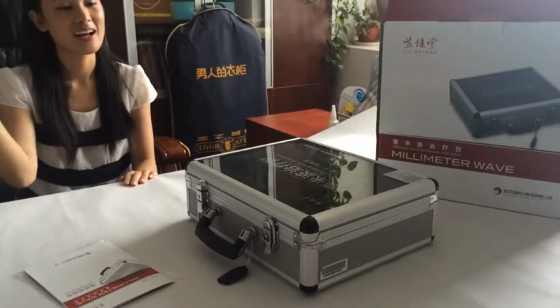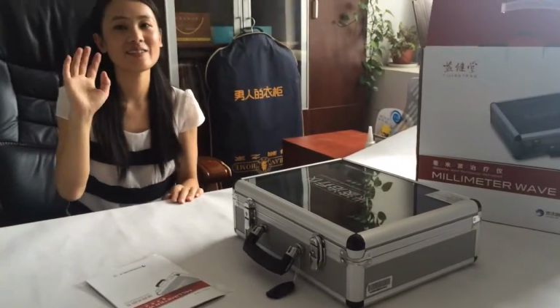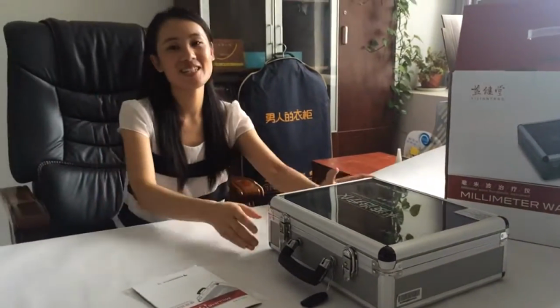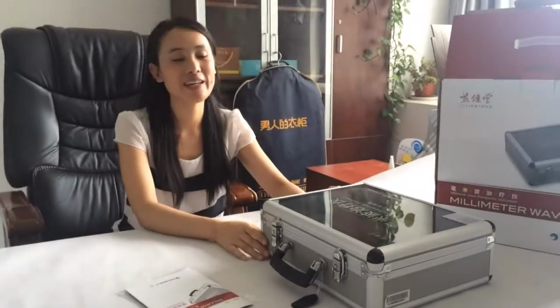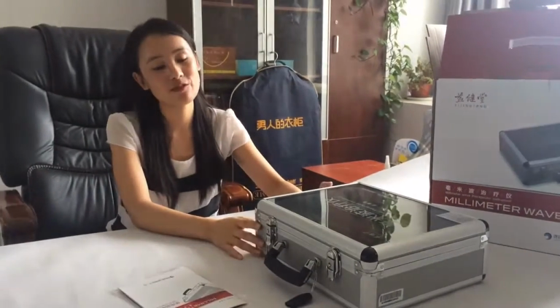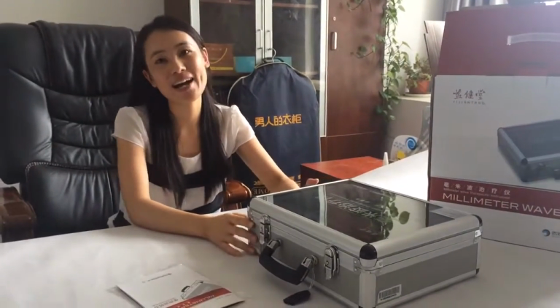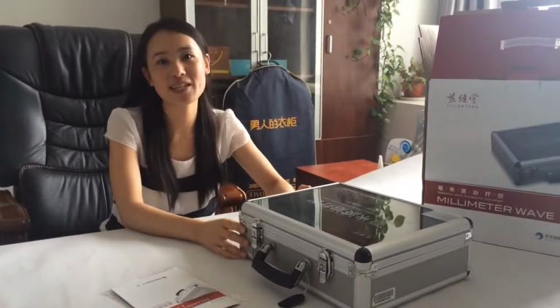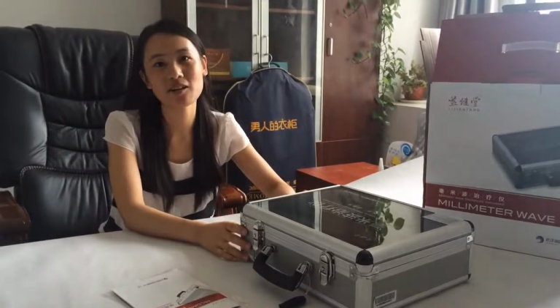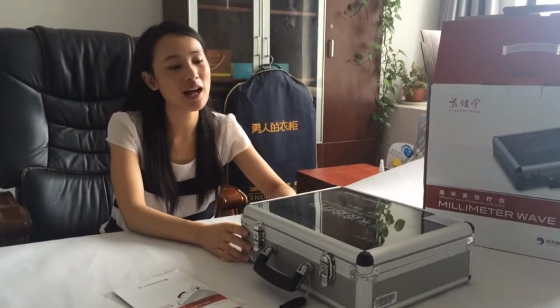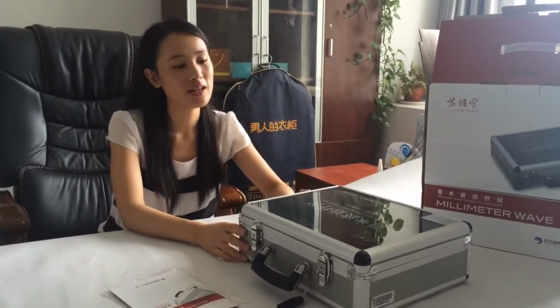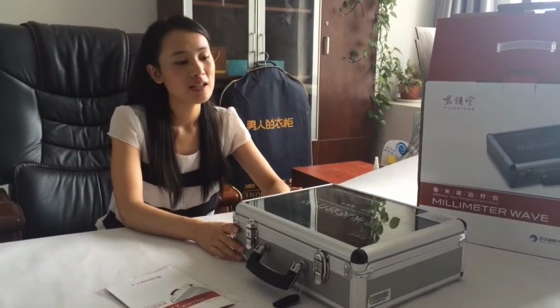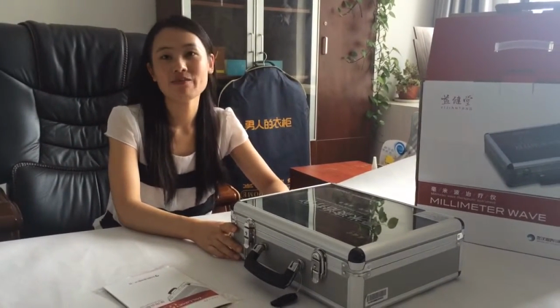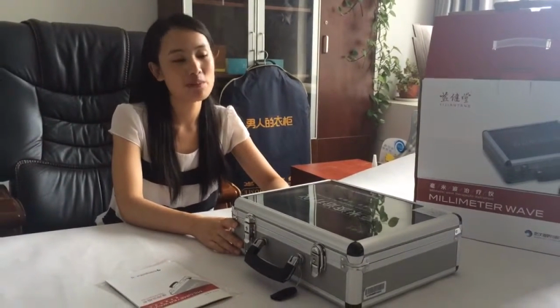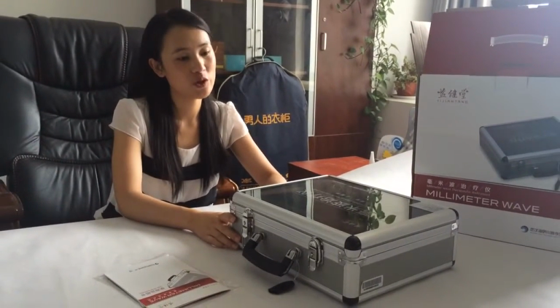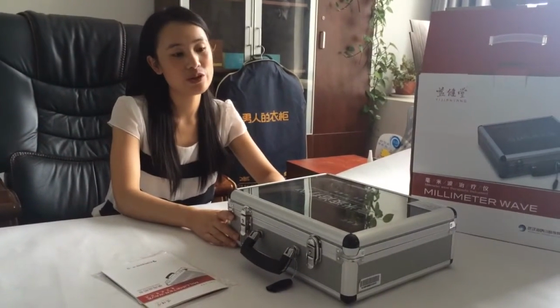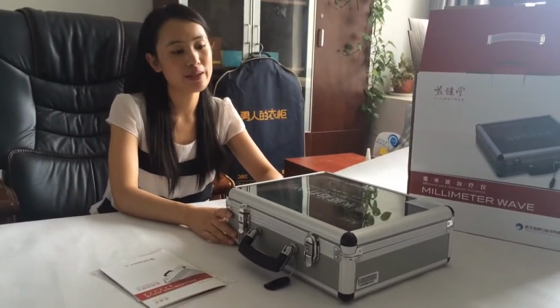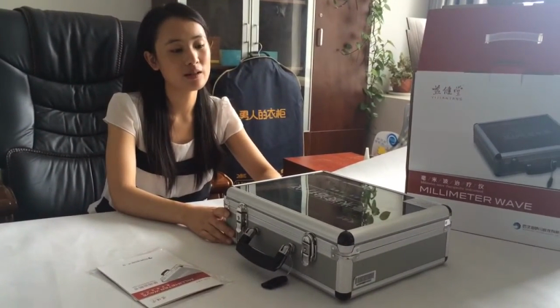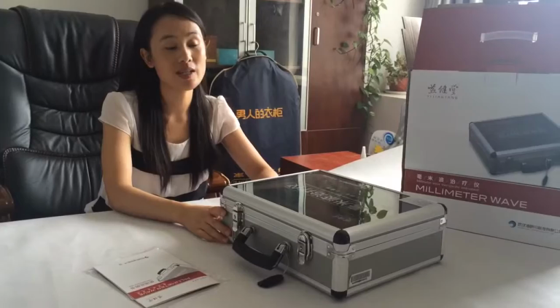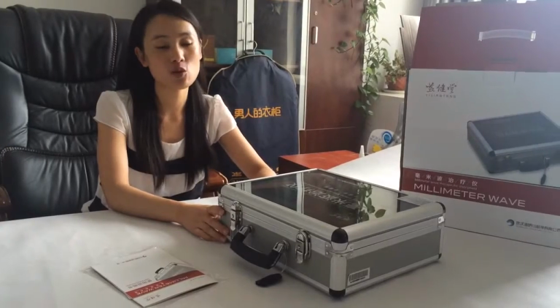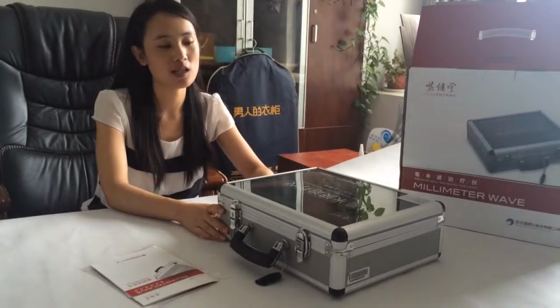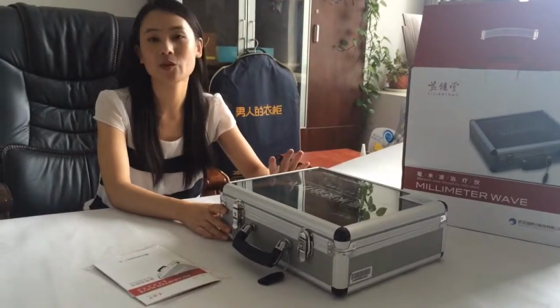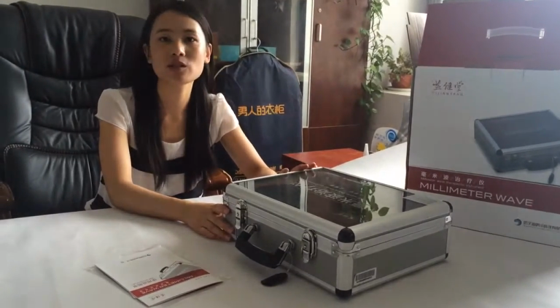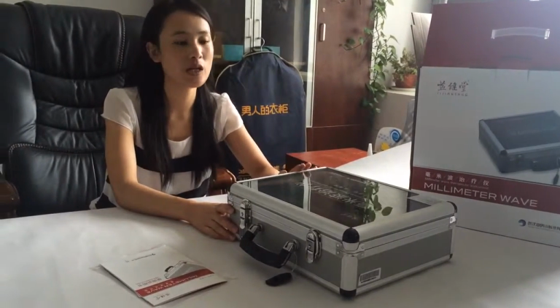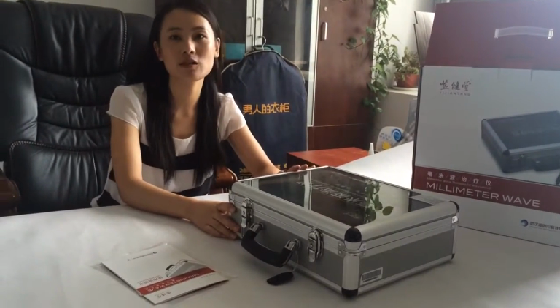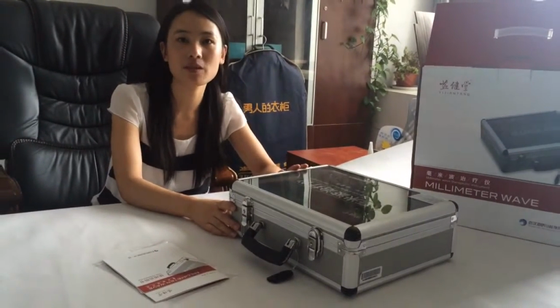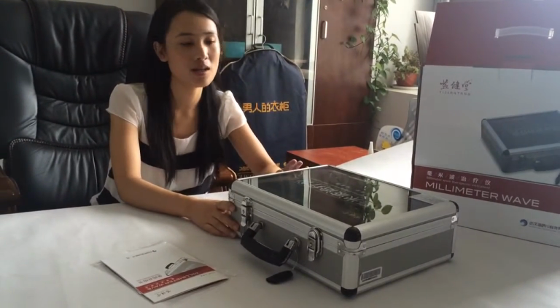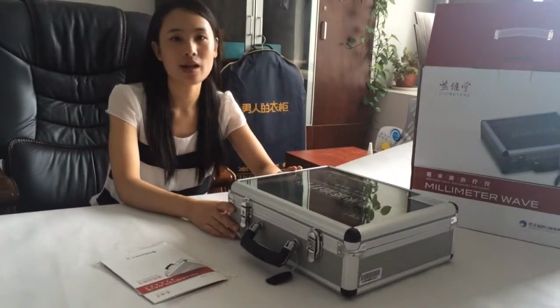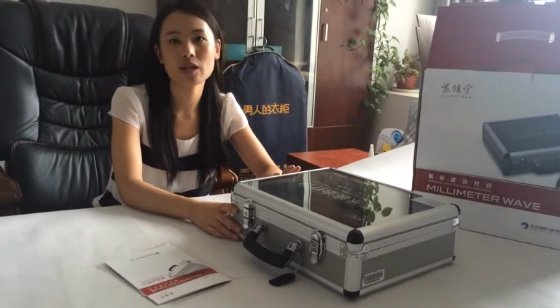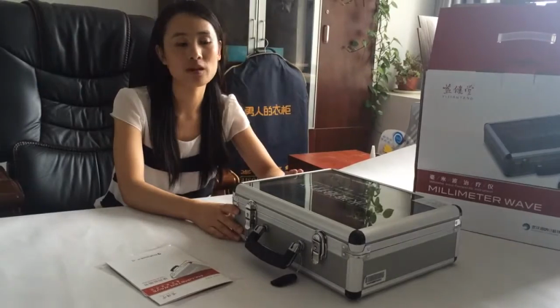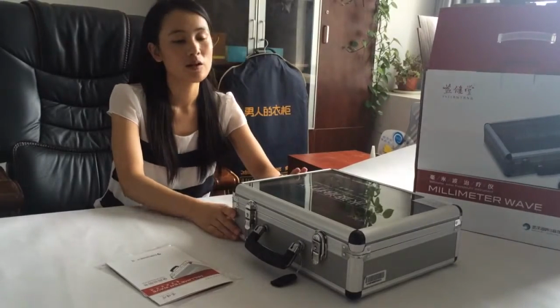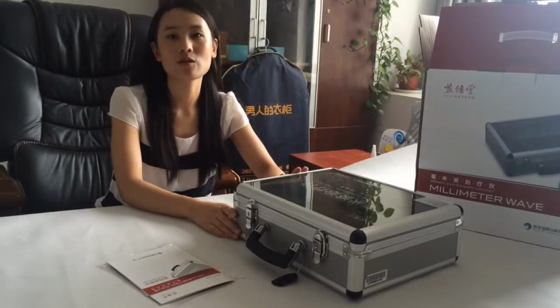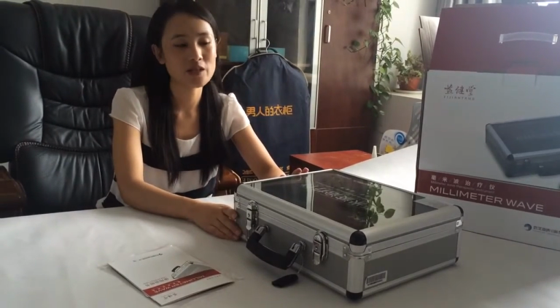Hello, this is Yuki here from Wuhan HNC Technology Company. Today I'm very happy to introduce our millimeter wave therapy instrument. This is a great model for treatment of diabetes, cancer and tumor, also prostate.